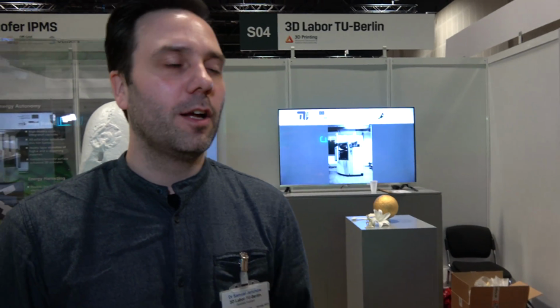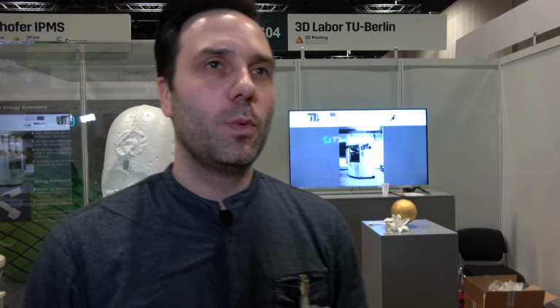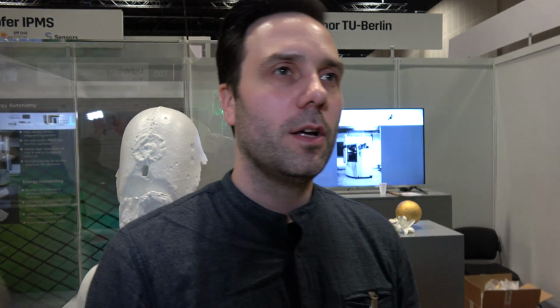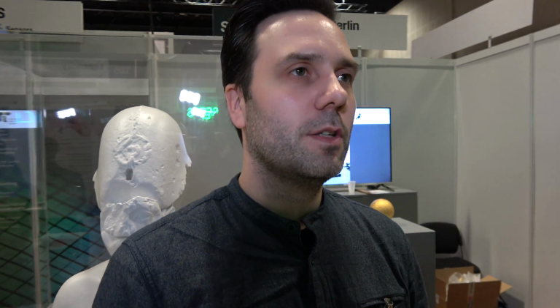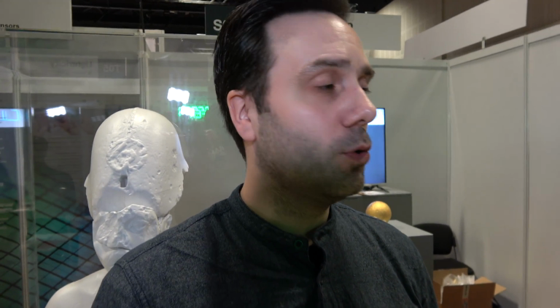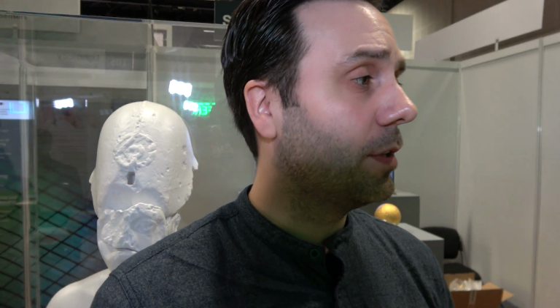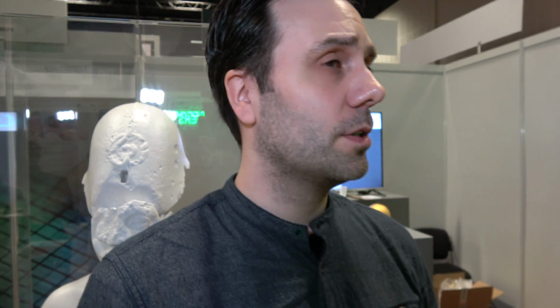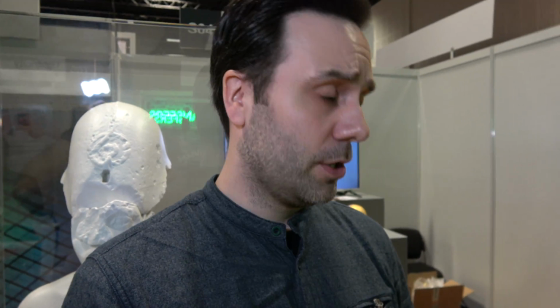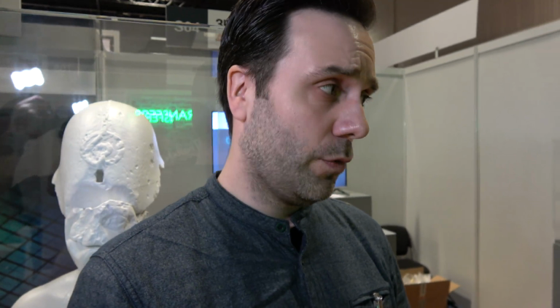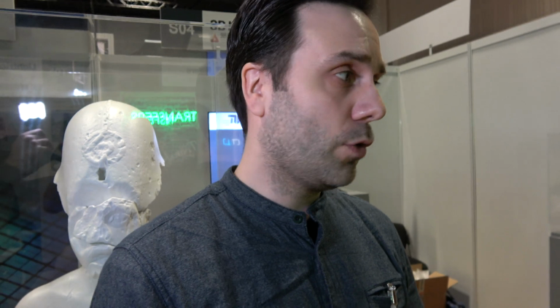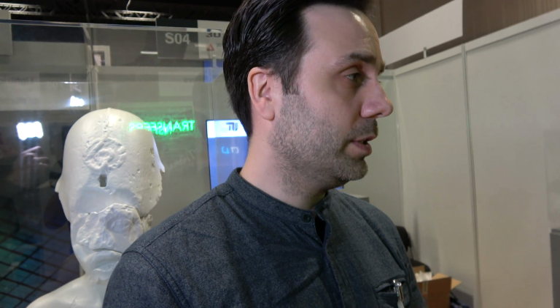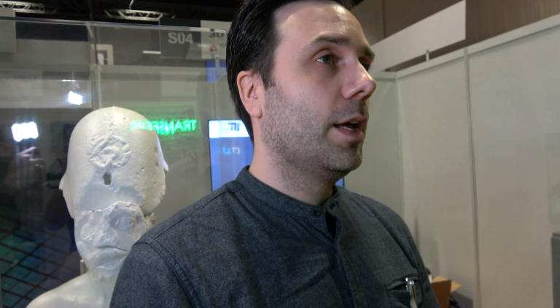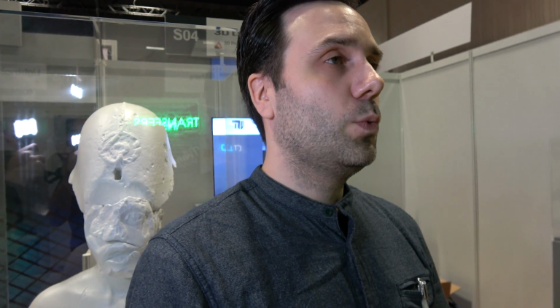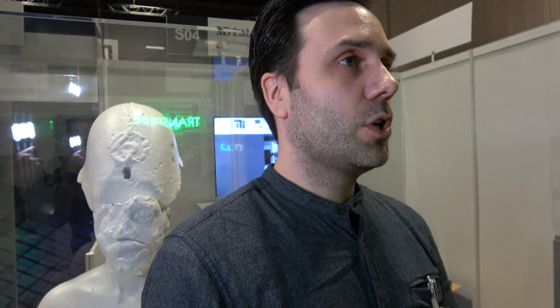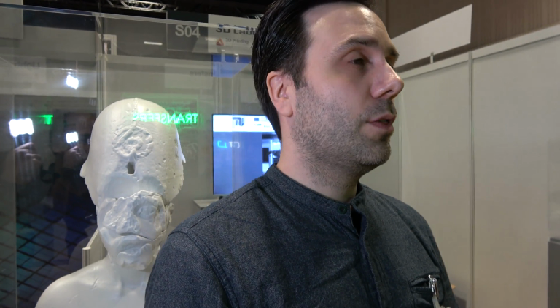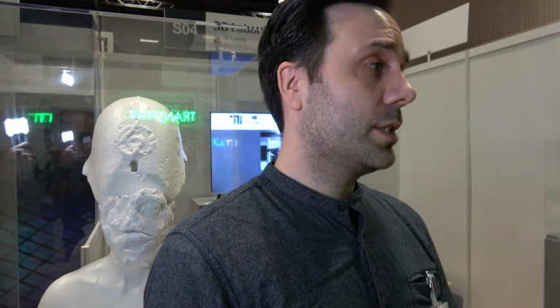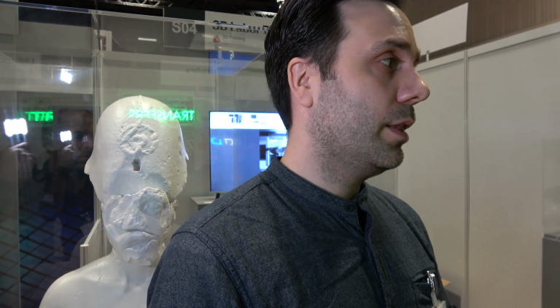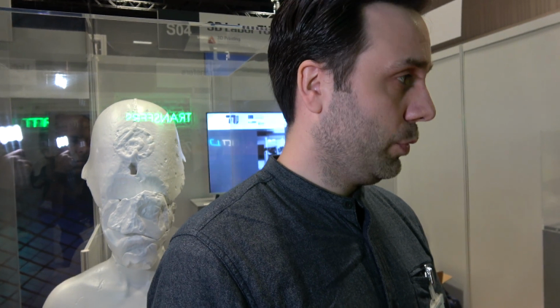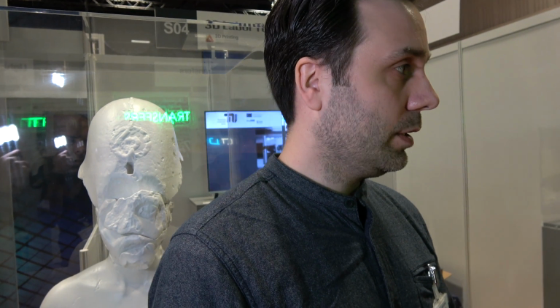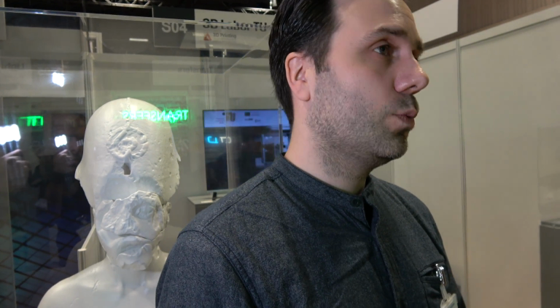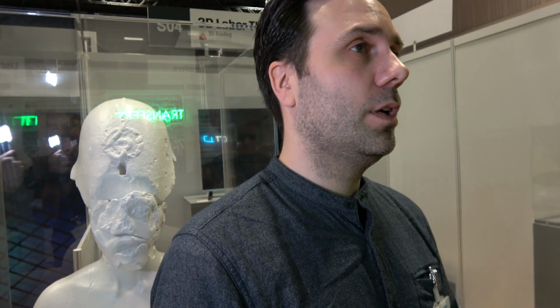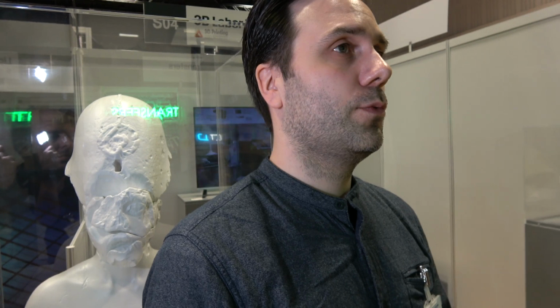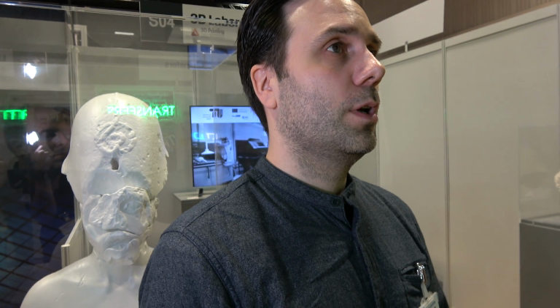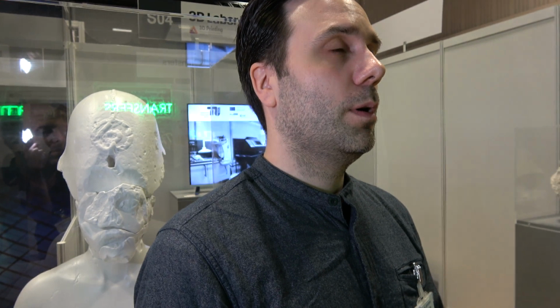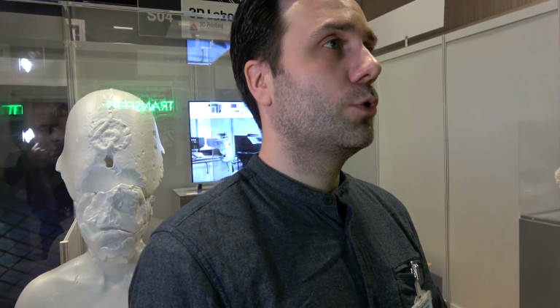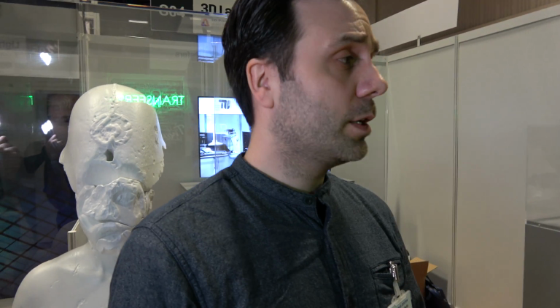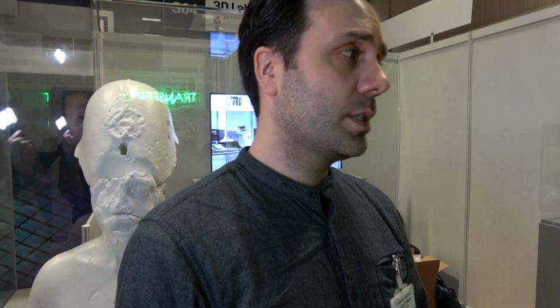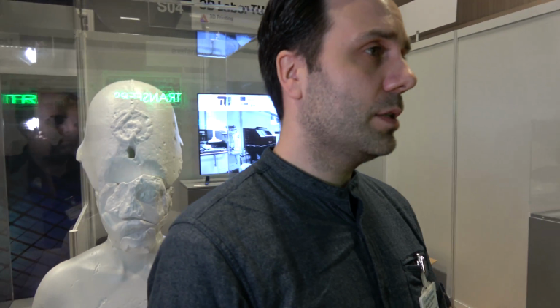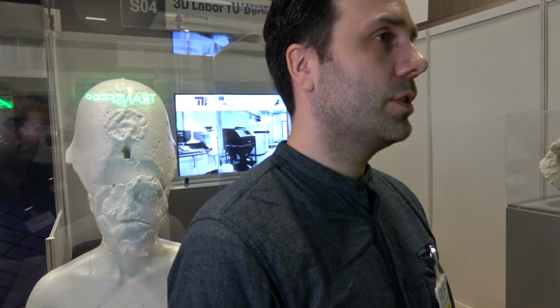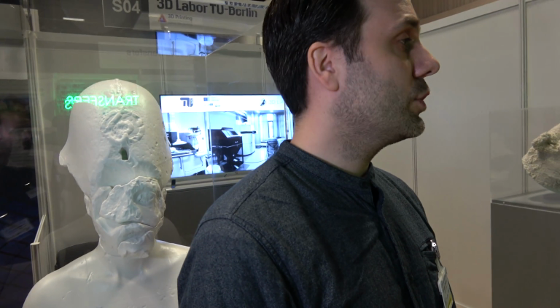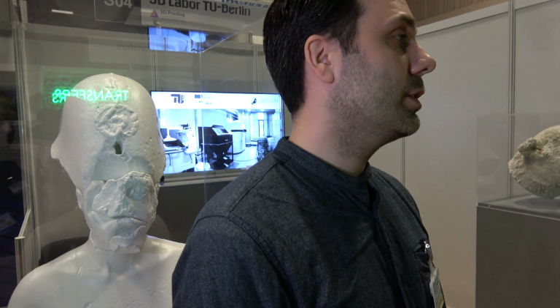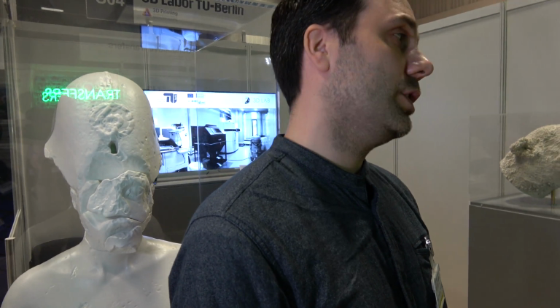We are an institution at the Technical University of Berlin and we are specialized in 3D scanning and 3D printing. We have two big topics: medicine technology and museums.